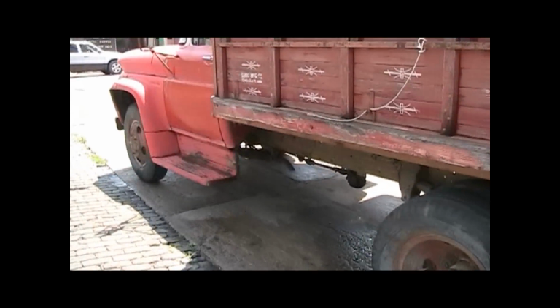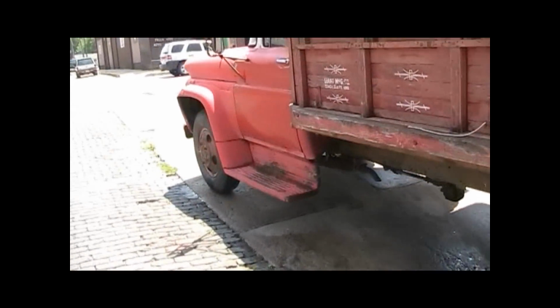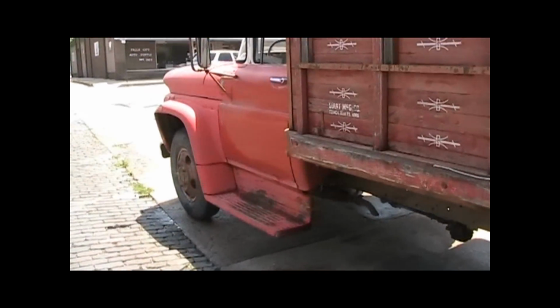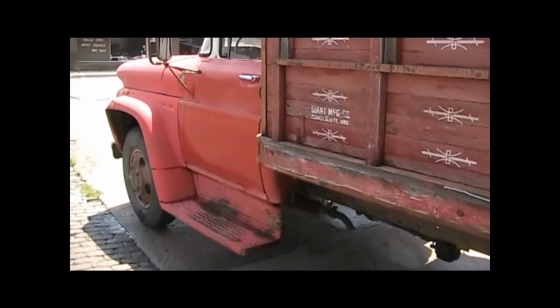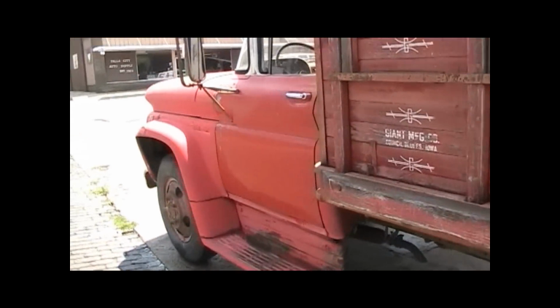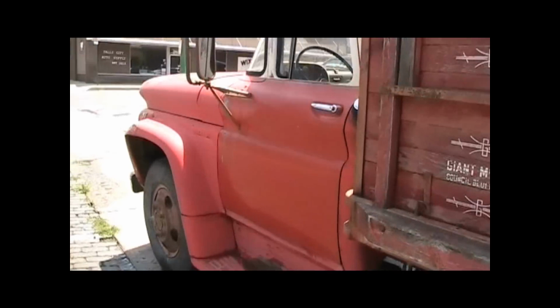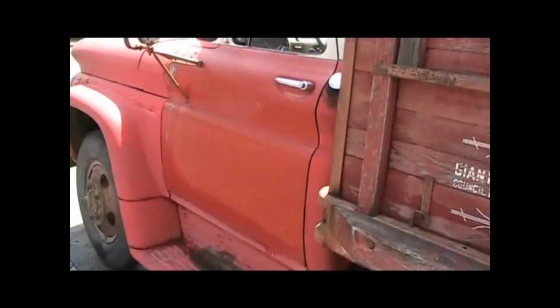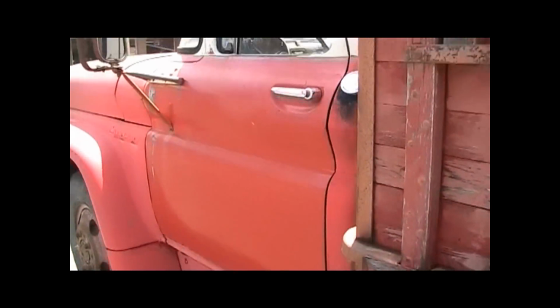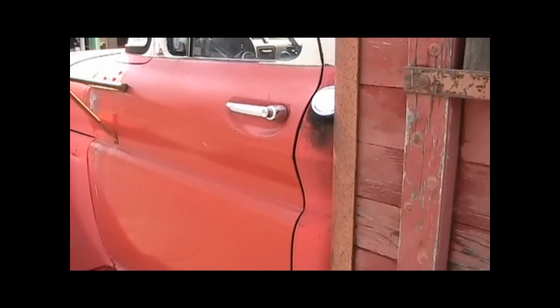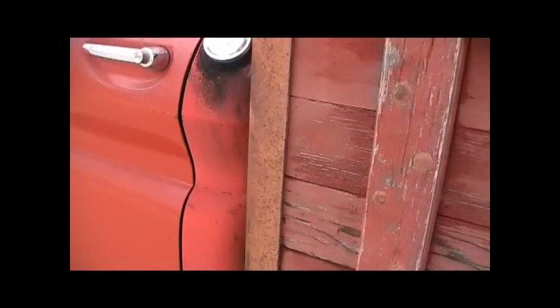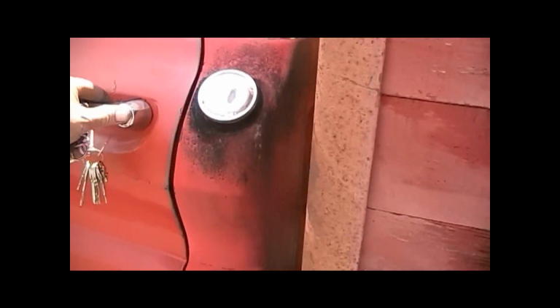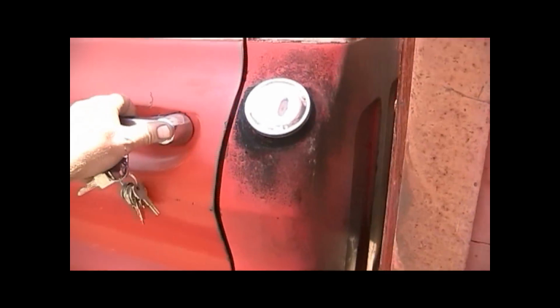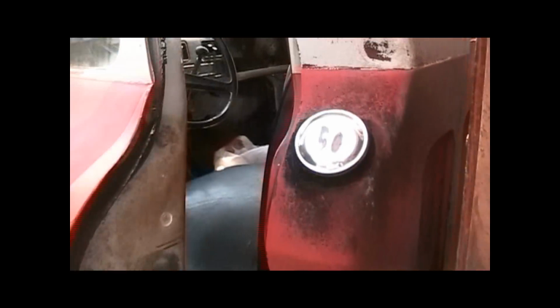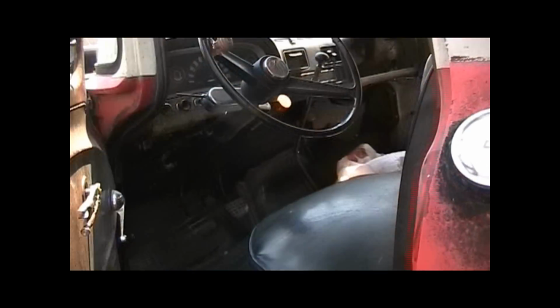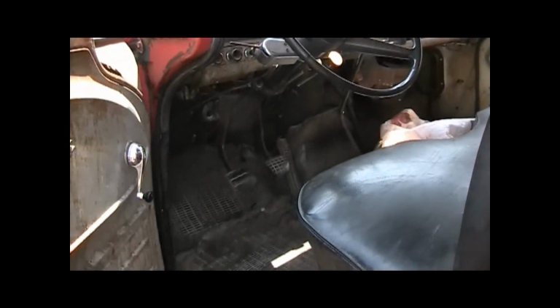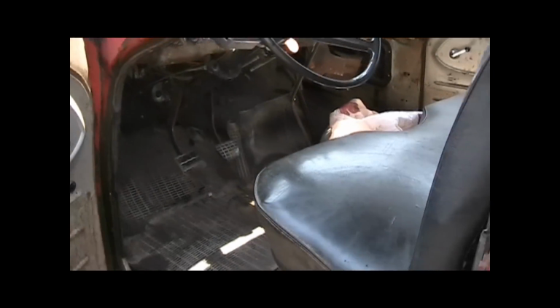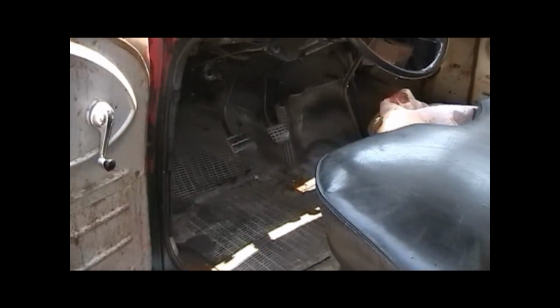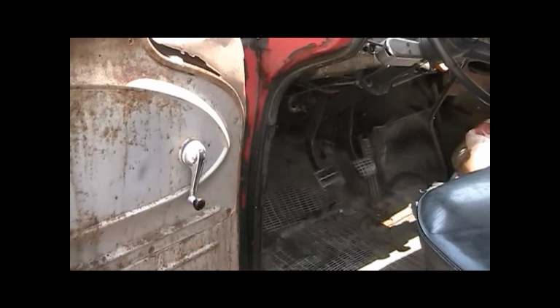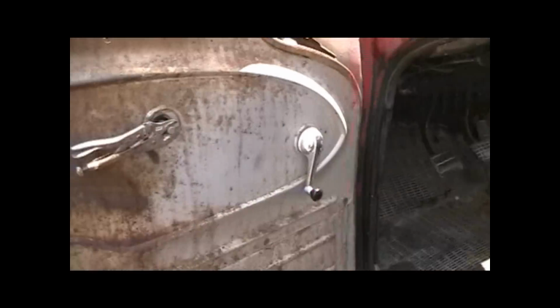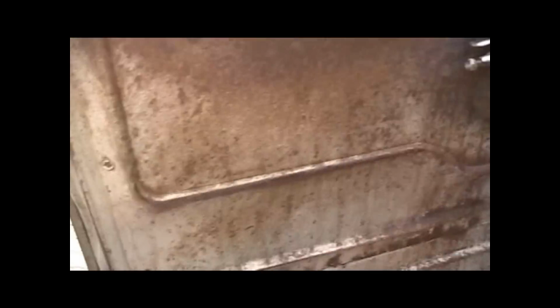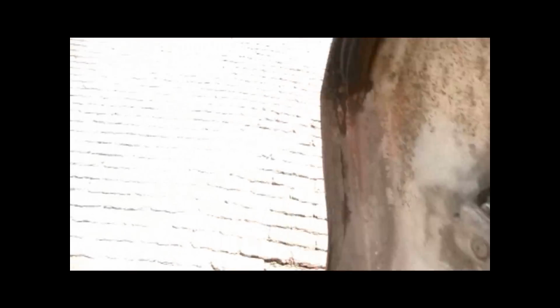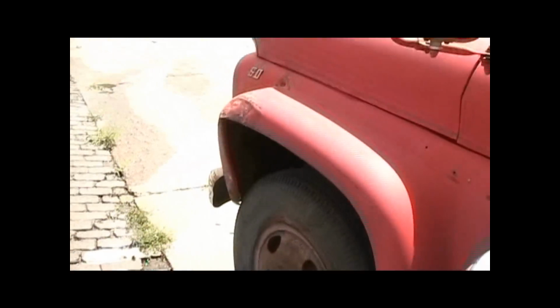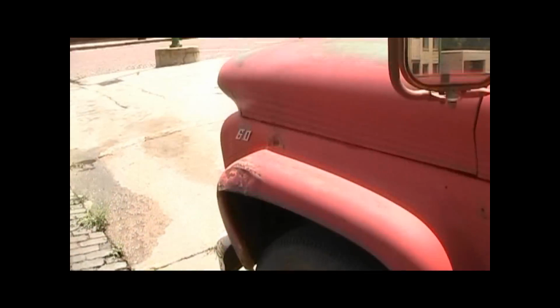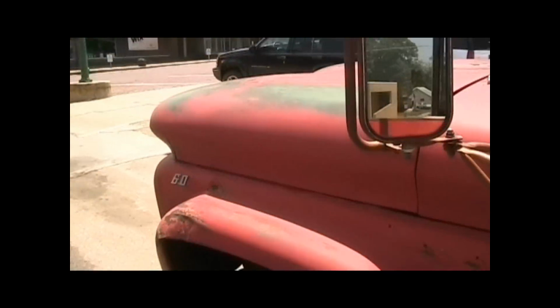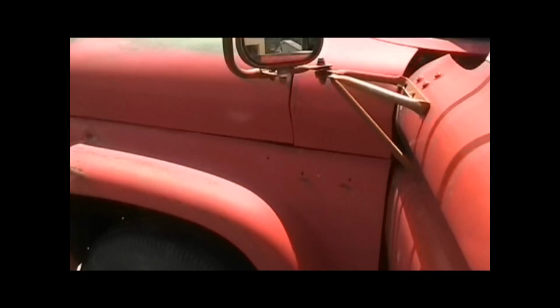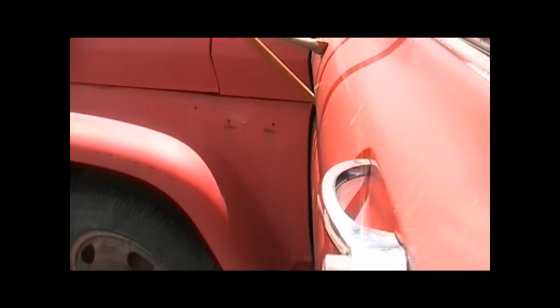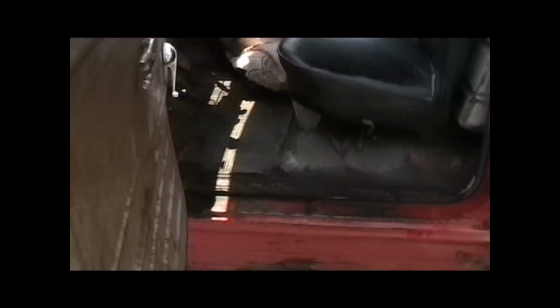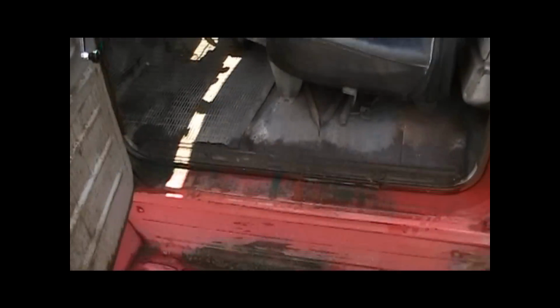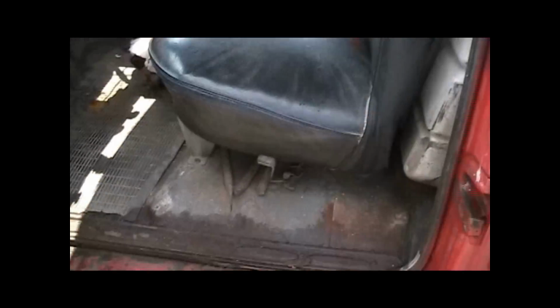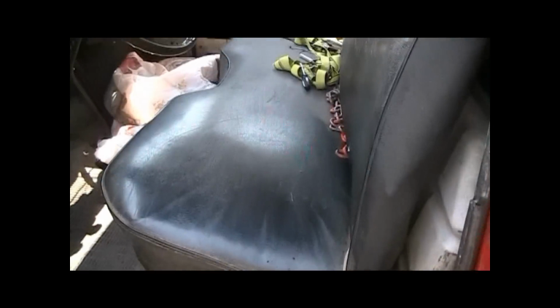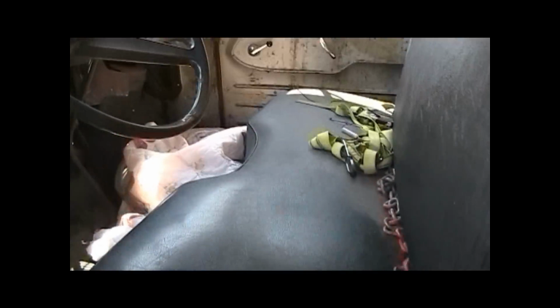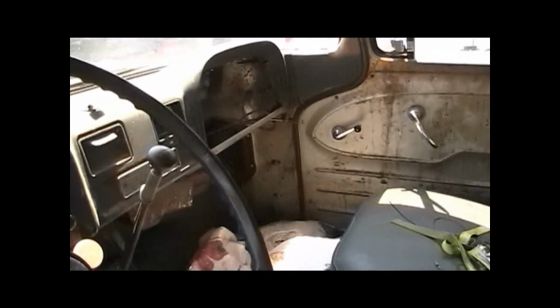I'm going to move the old grain truck out of here. Hold start on it — 1960 C60, straight six in it, no exhaust.